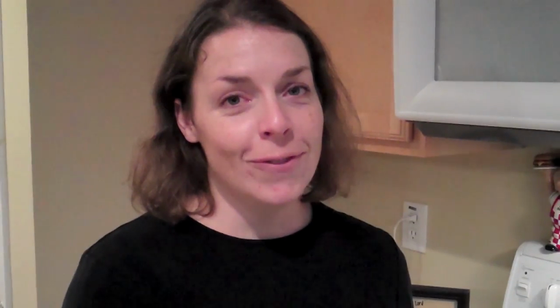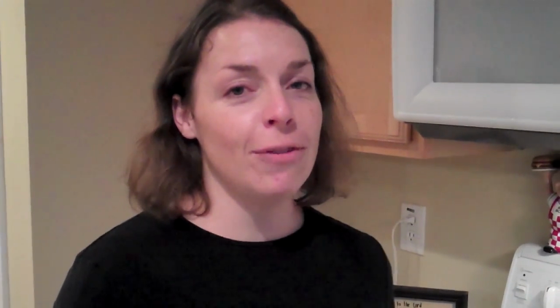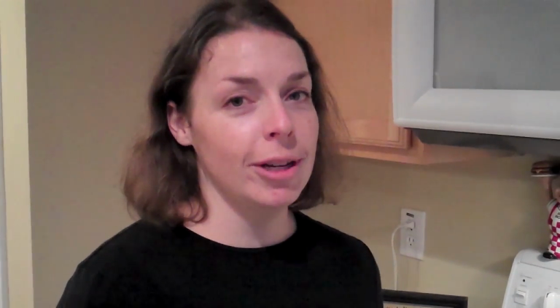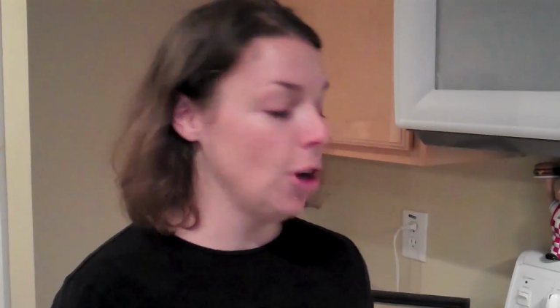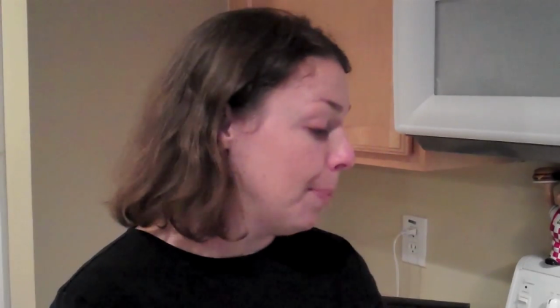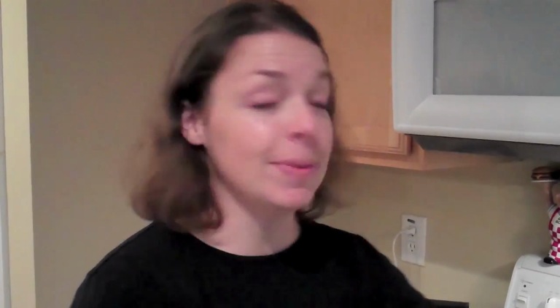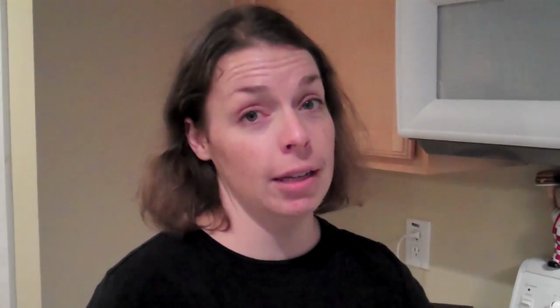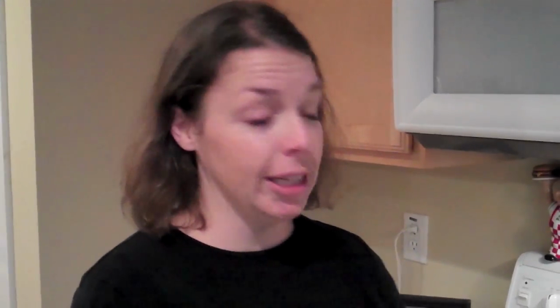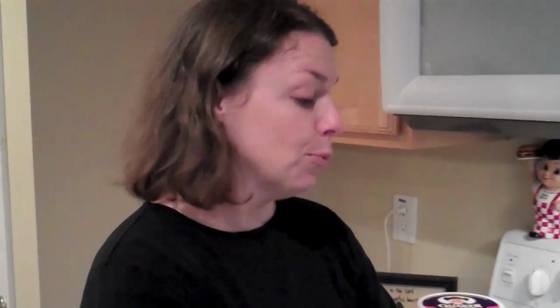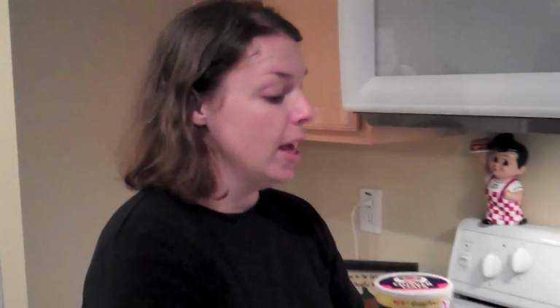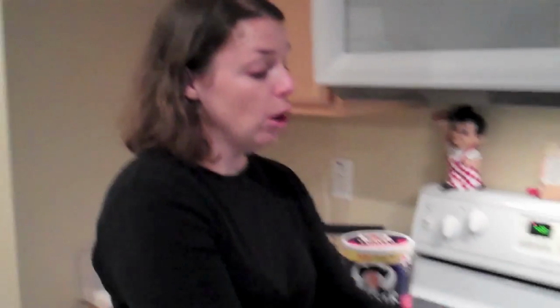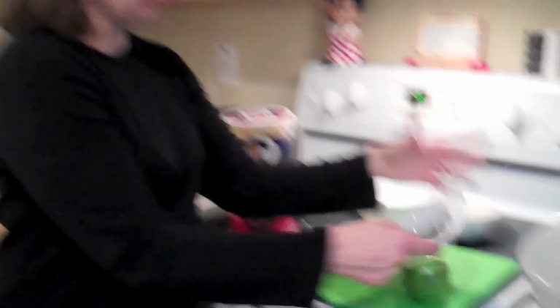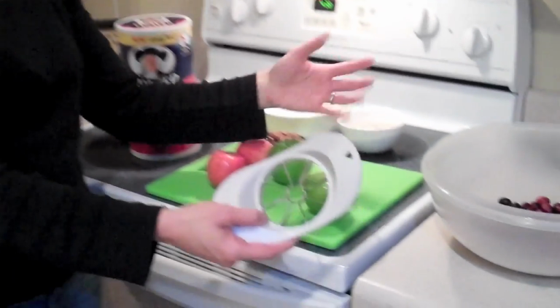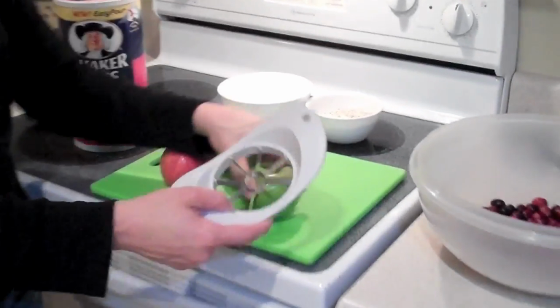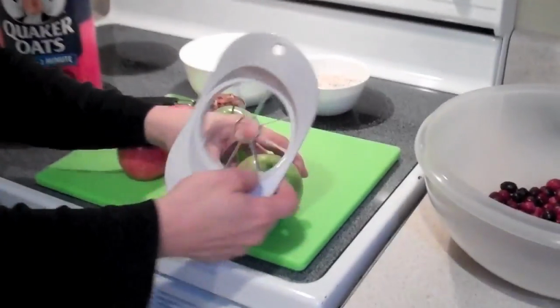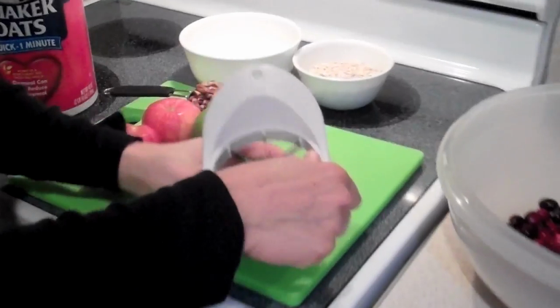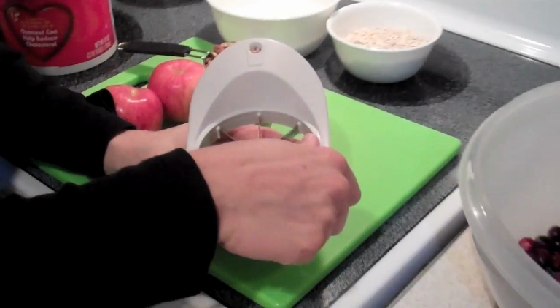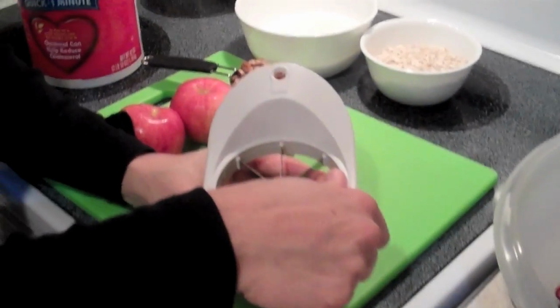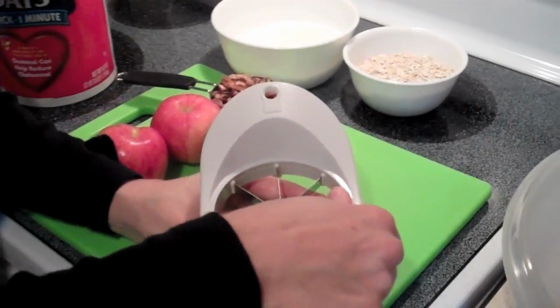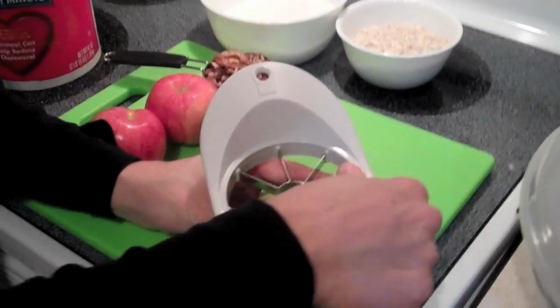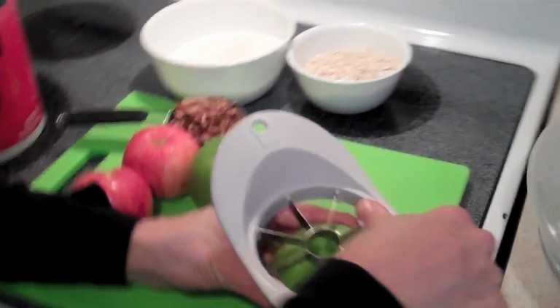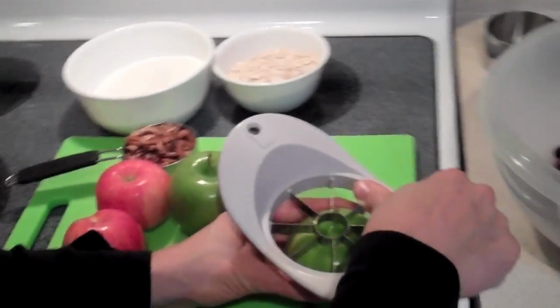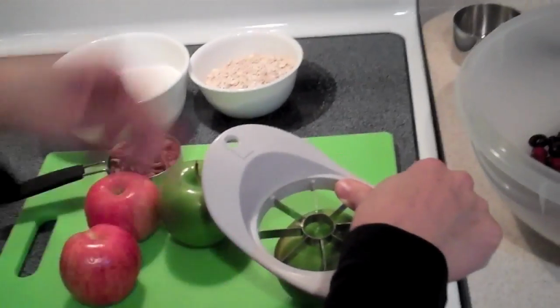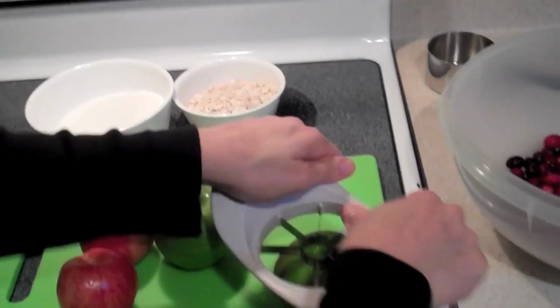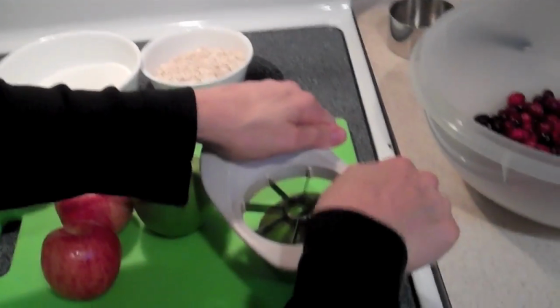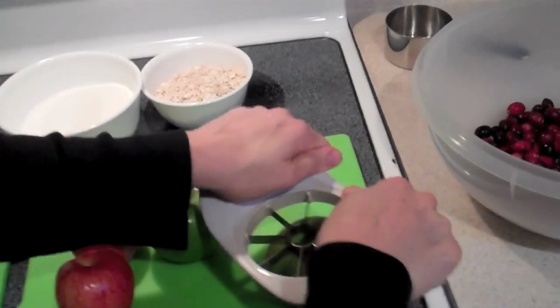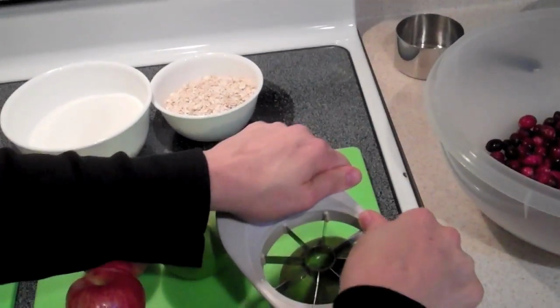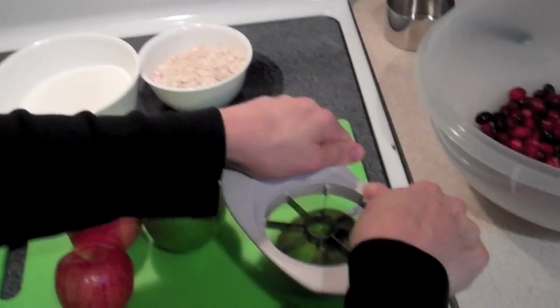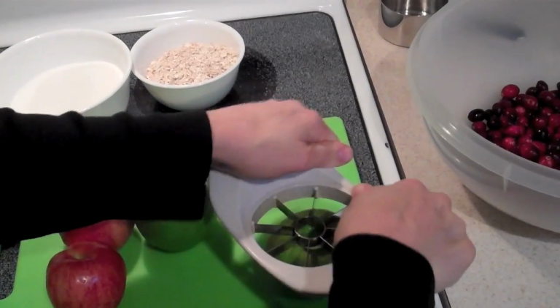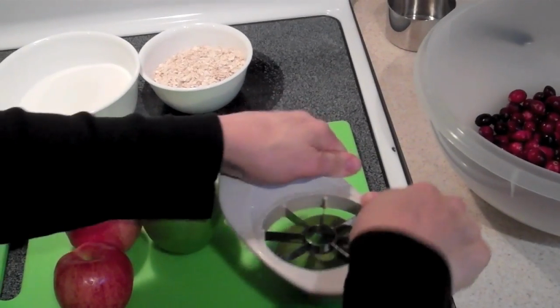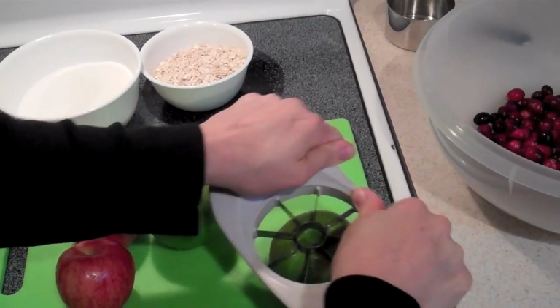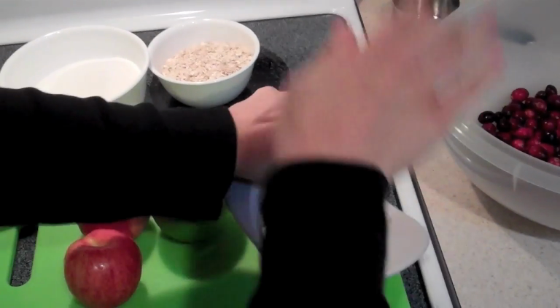First off, we're going to chop our apples up to get three cups worth. It calls for Rome apples, but I'm going to do some Granny Smiths and some Galas. Really, any hard apple would be good.